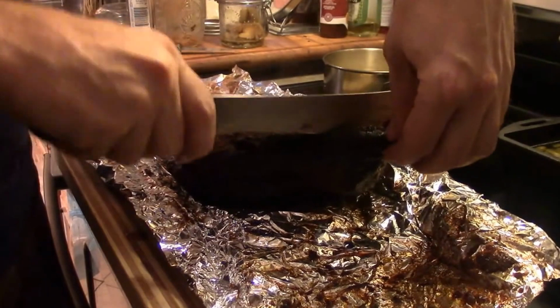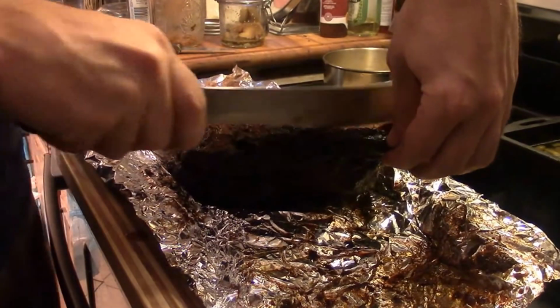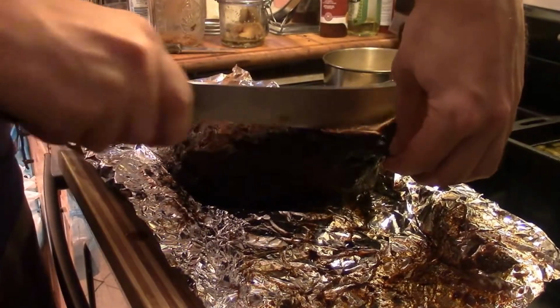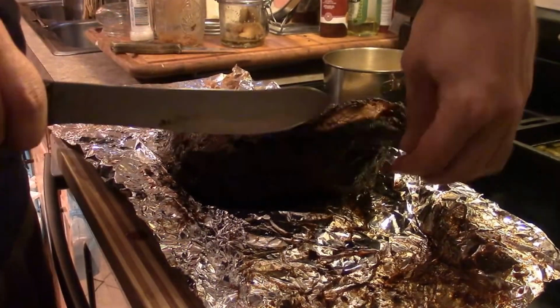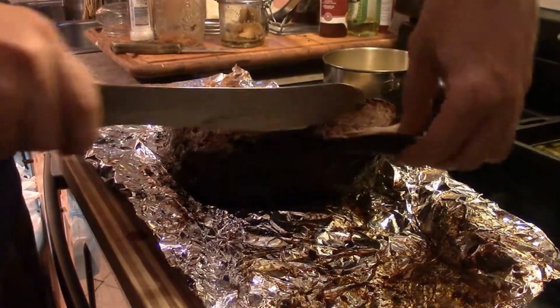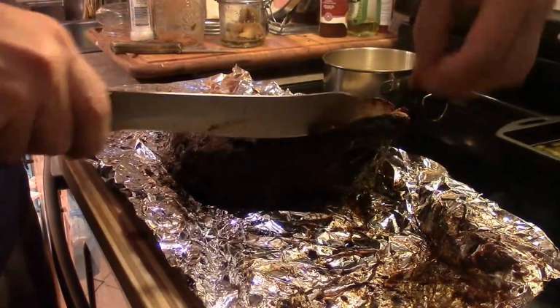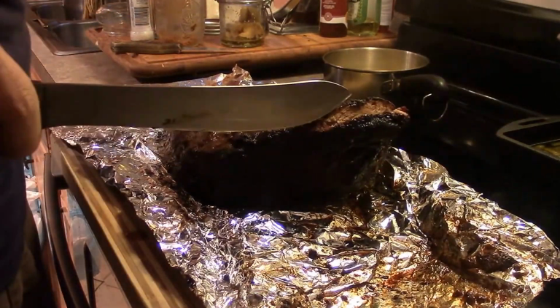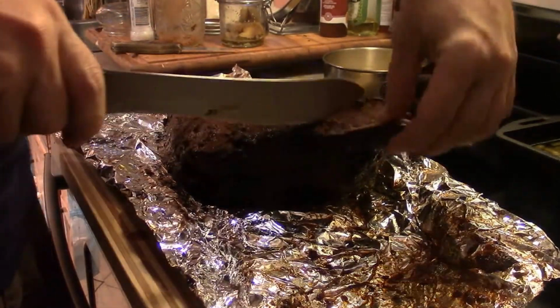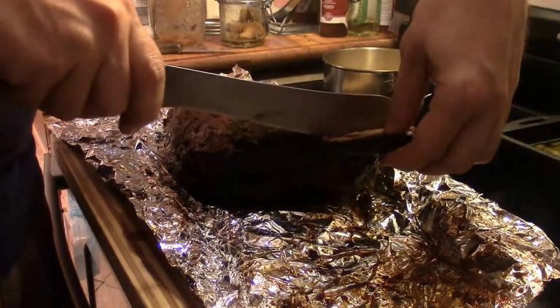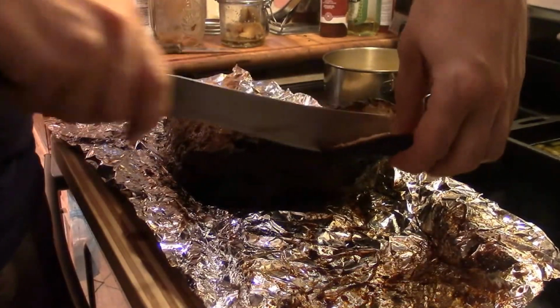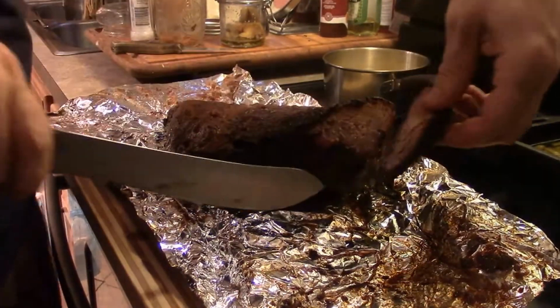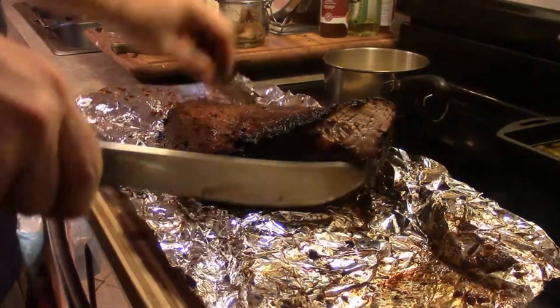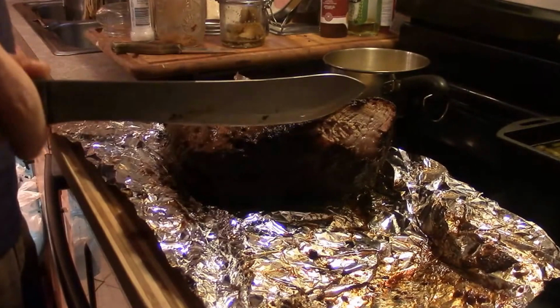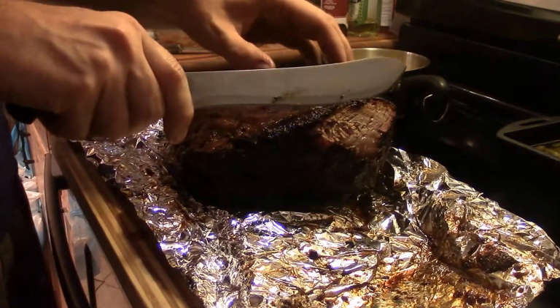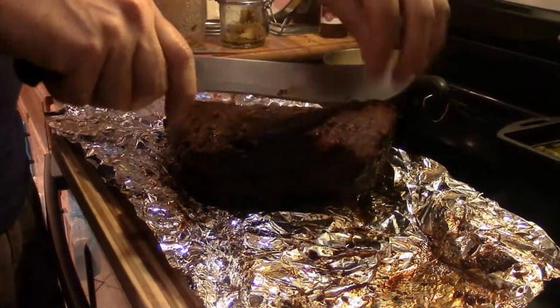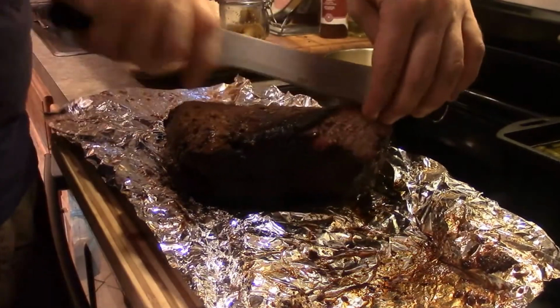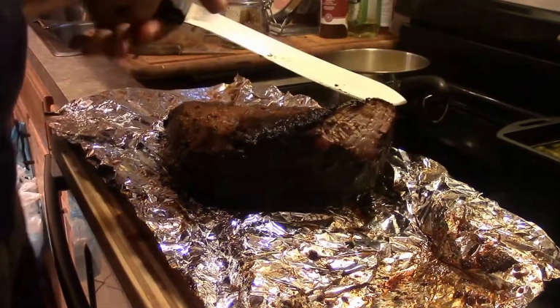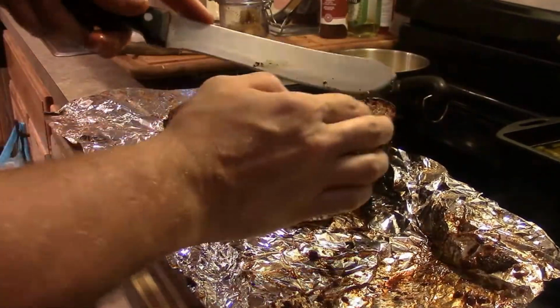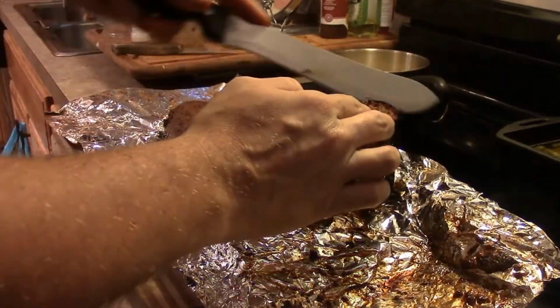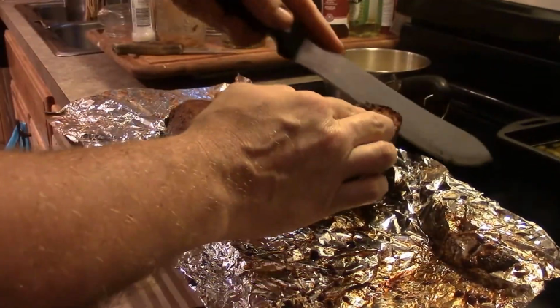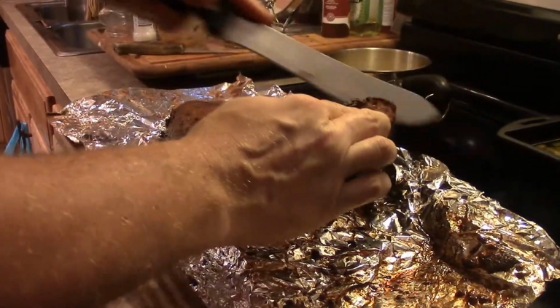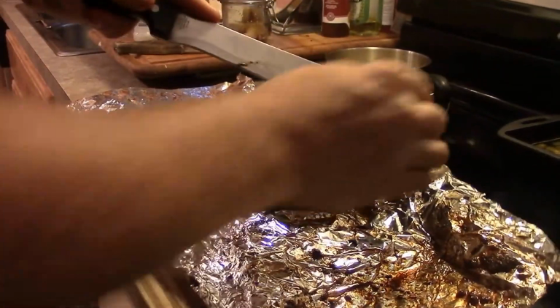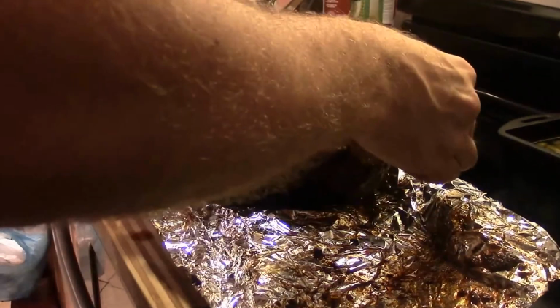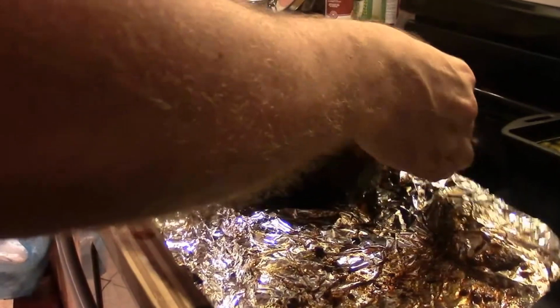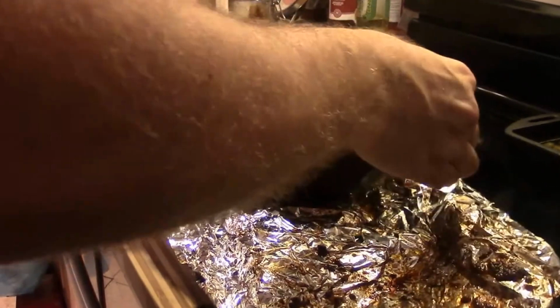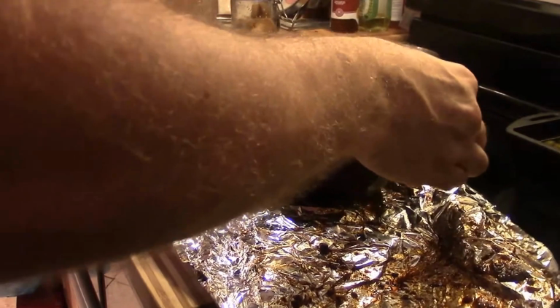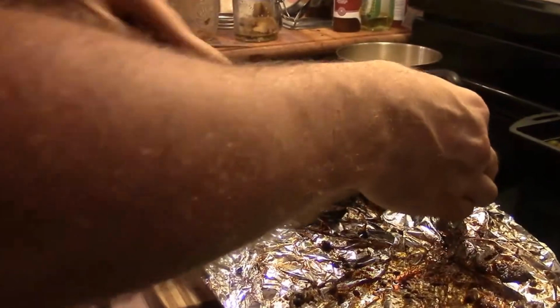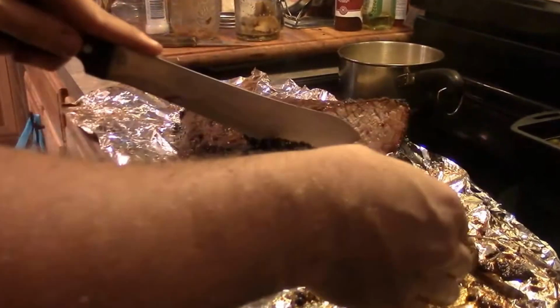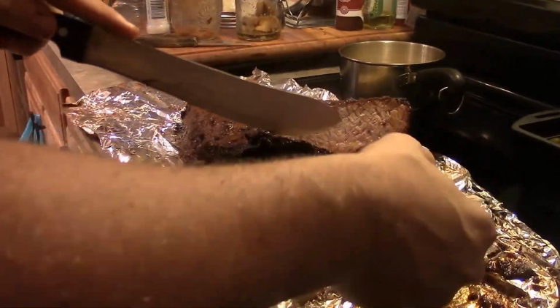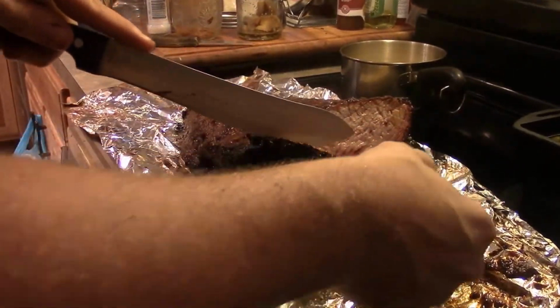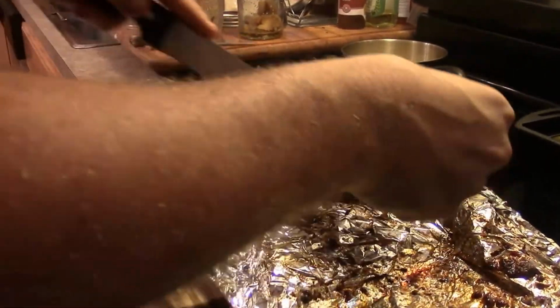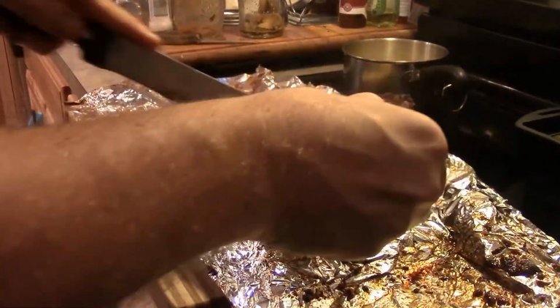Some people put it in a cooler, others just let it sit and rest — whatever you do. Then we can cut into it later. Or, if you get a little impatient like I do, you might cut into it a little early yourself.